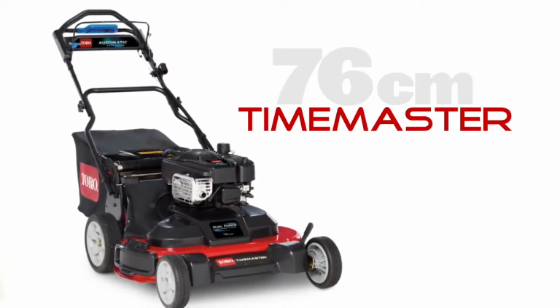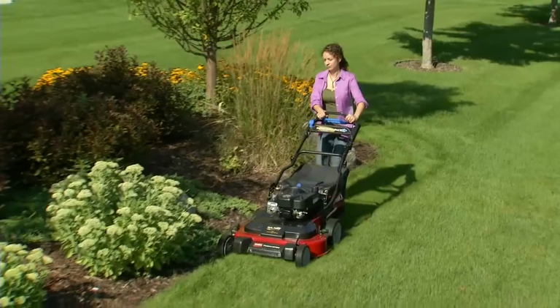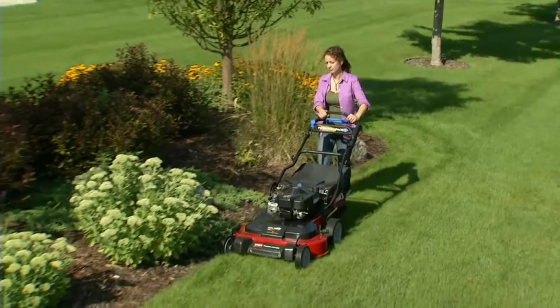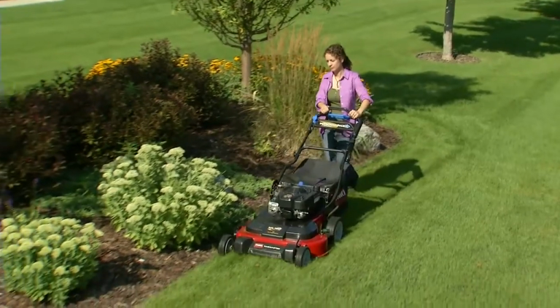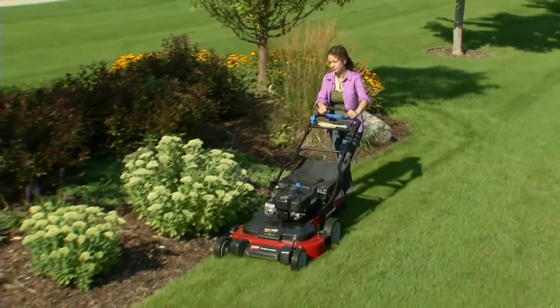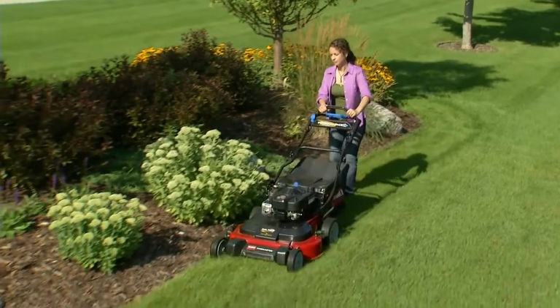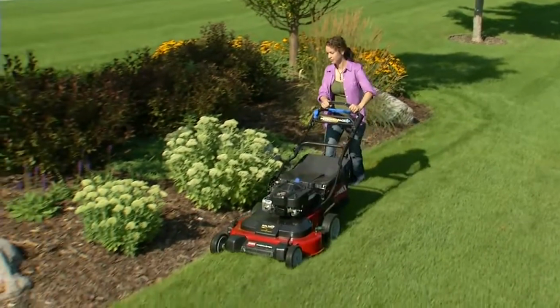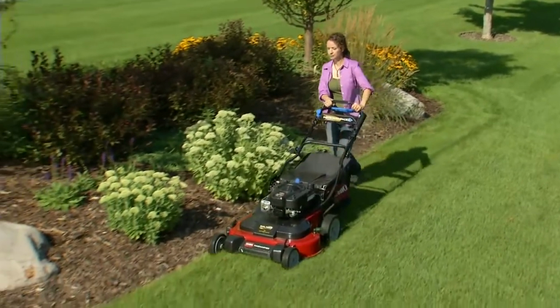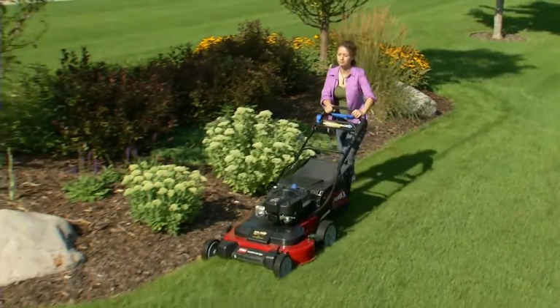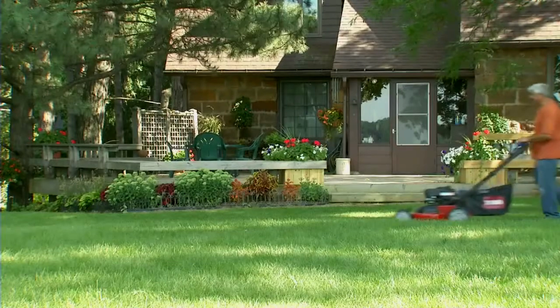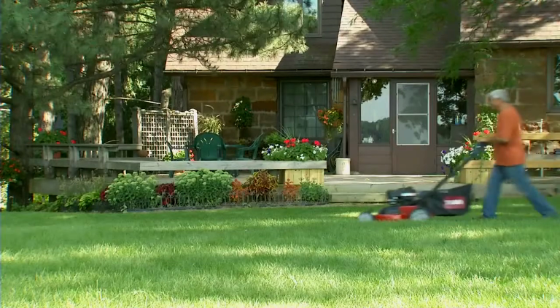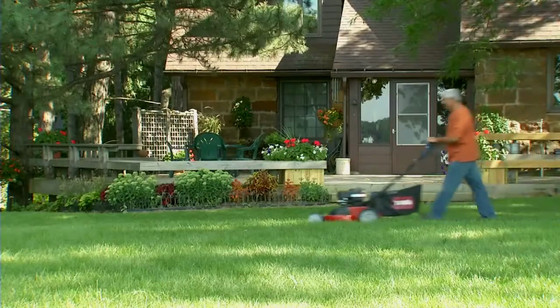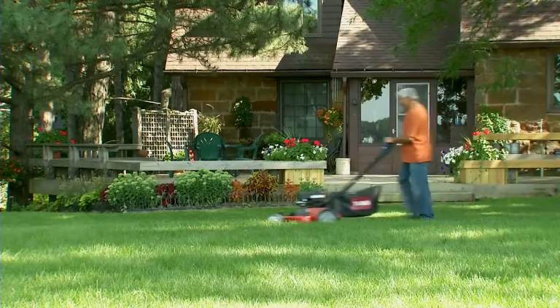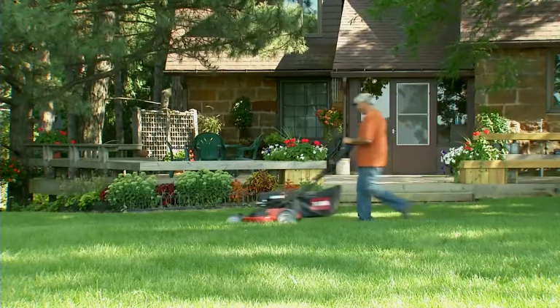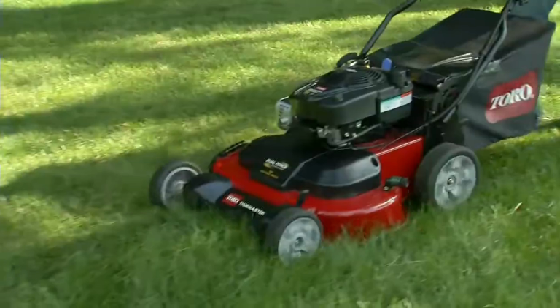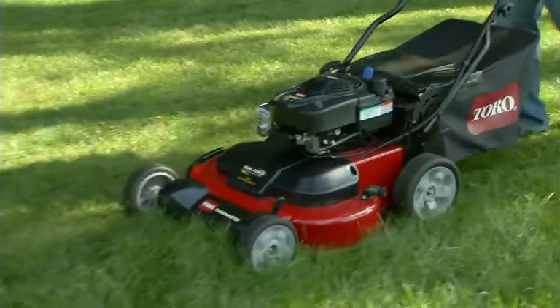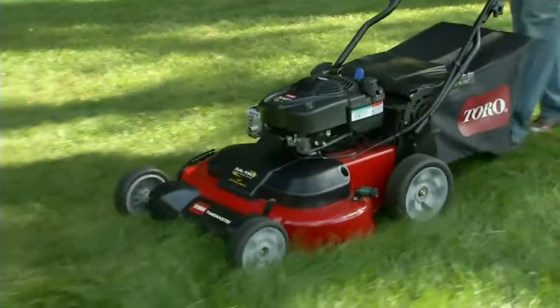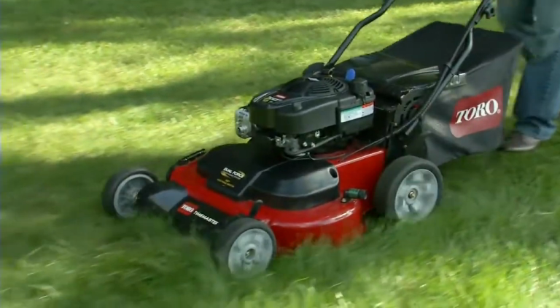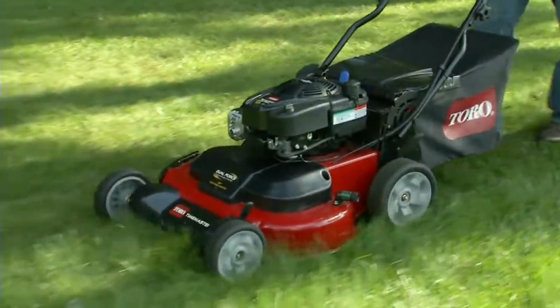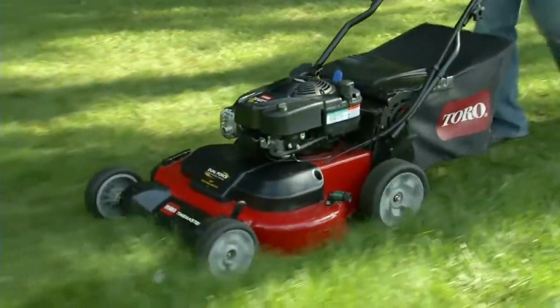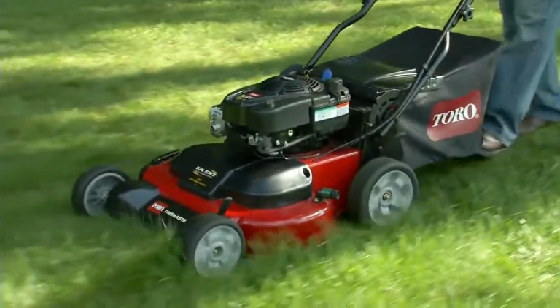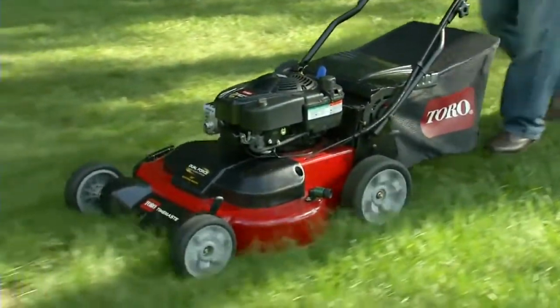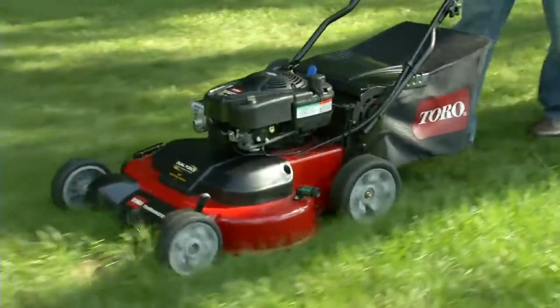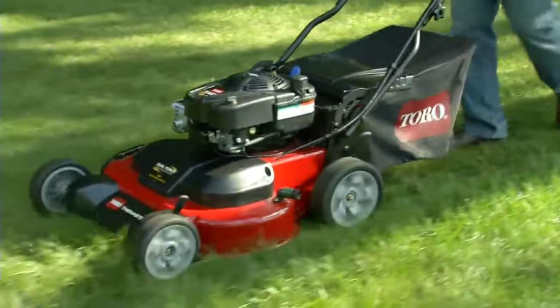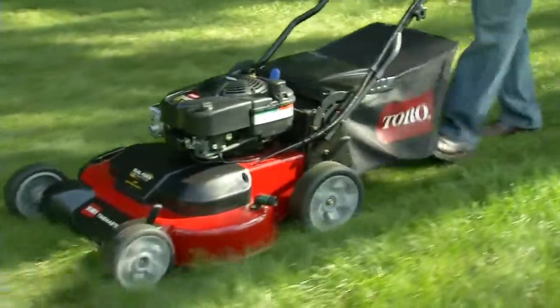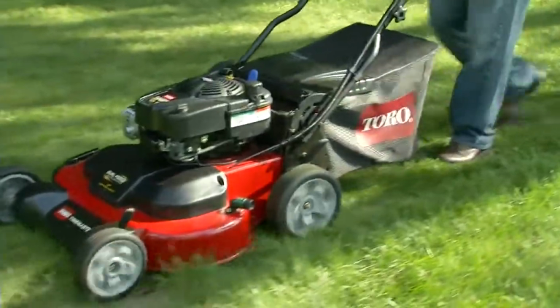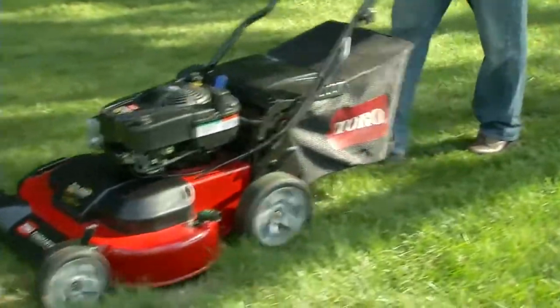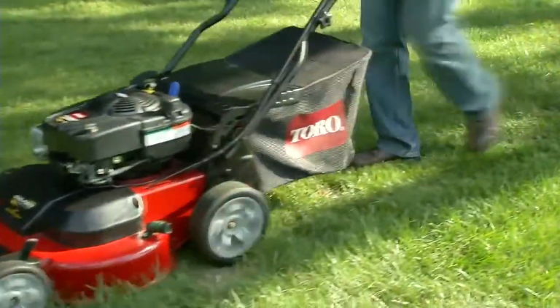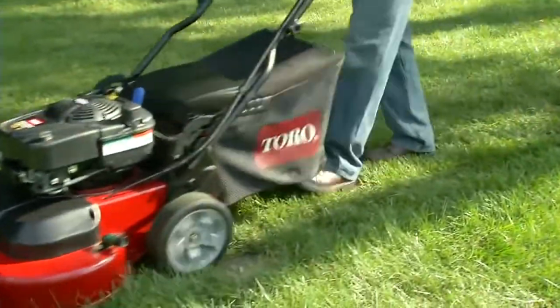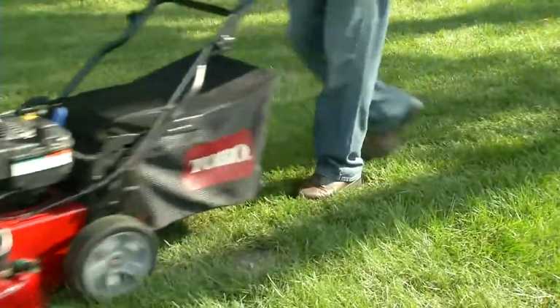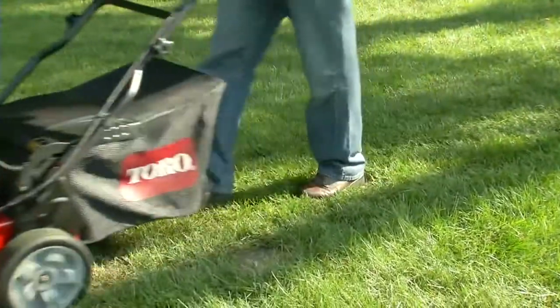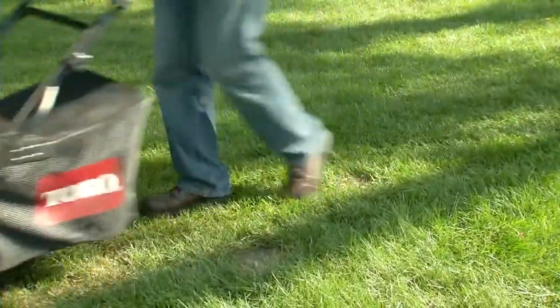The TimeMaster's wide 76cm mowing deck makes quick work of big yards, reducing mowing time by as much as 40% as compared to a 53cm walk power mower.